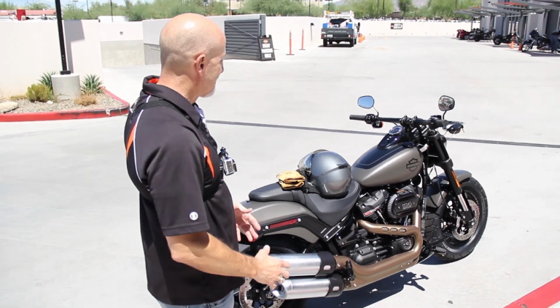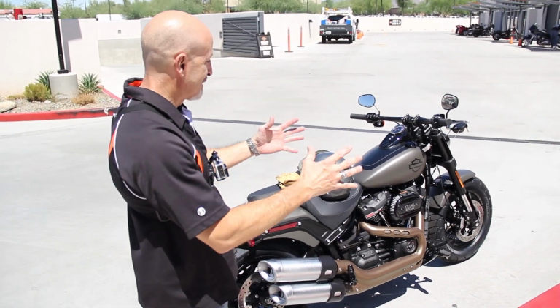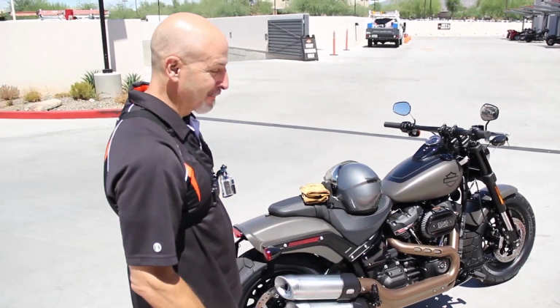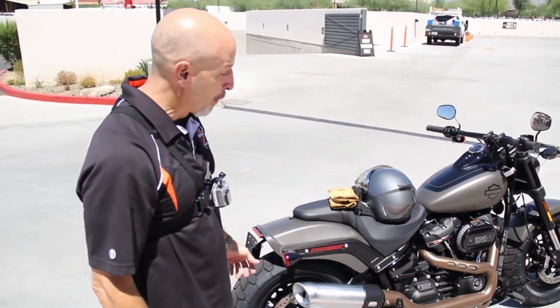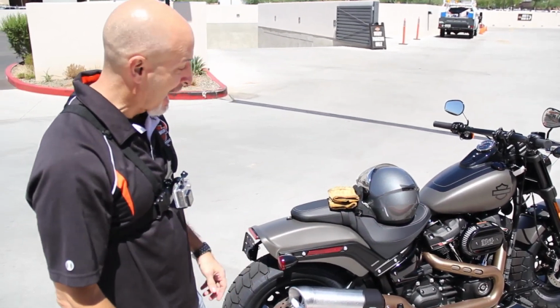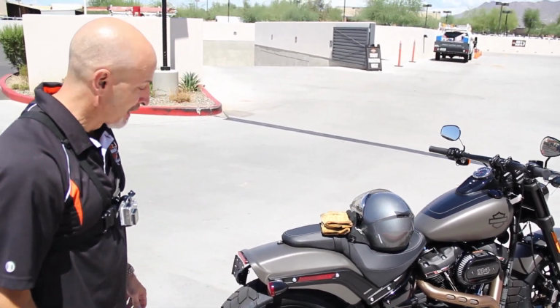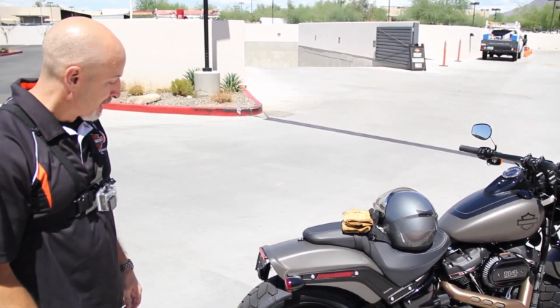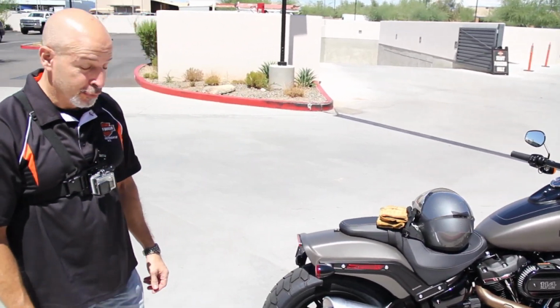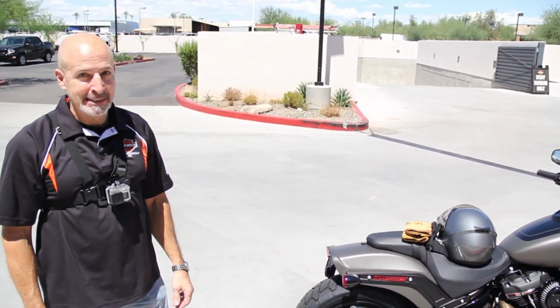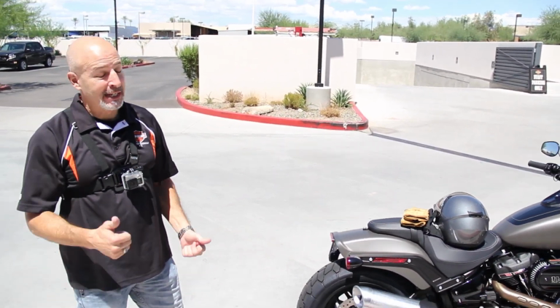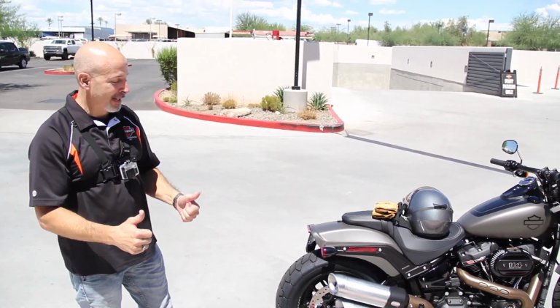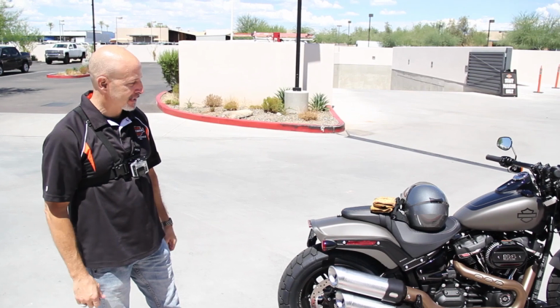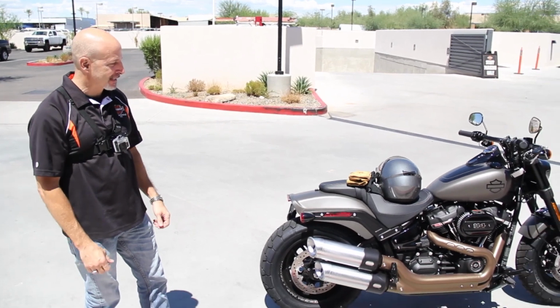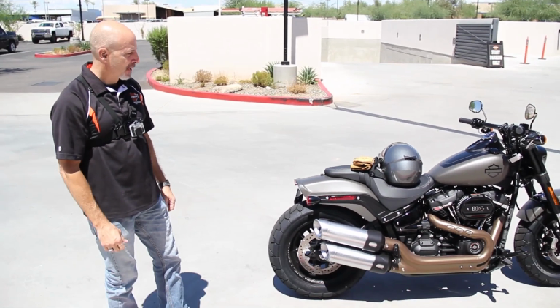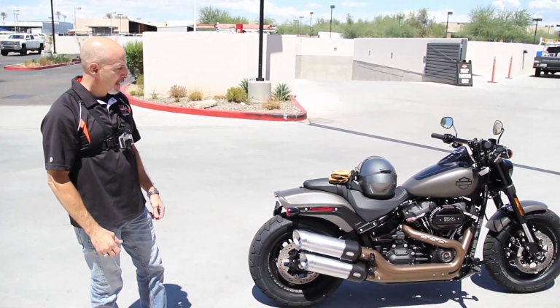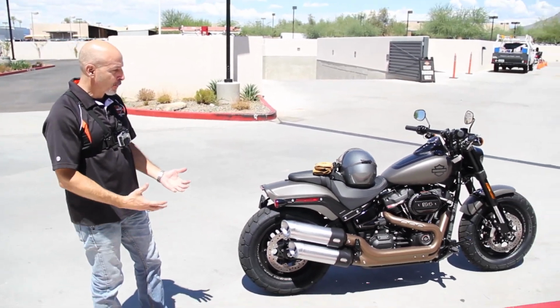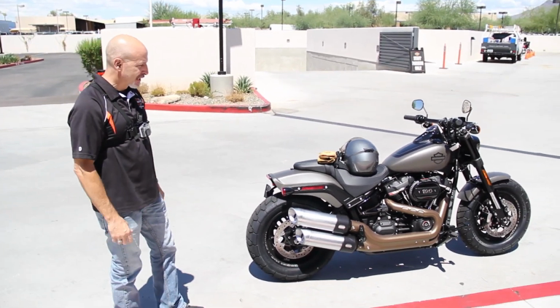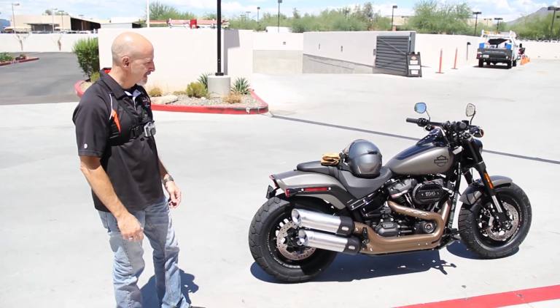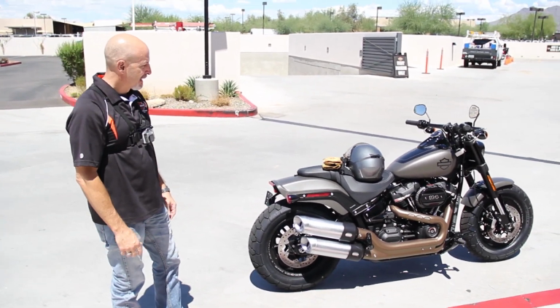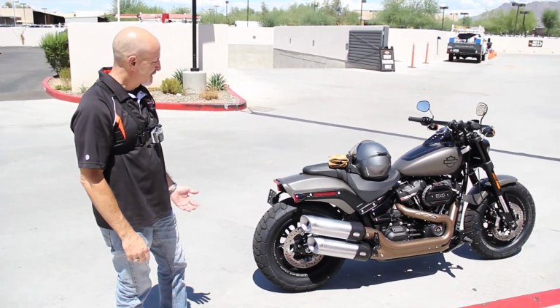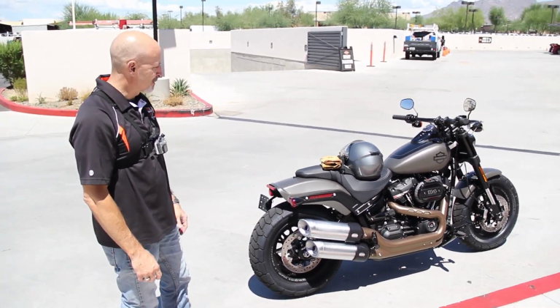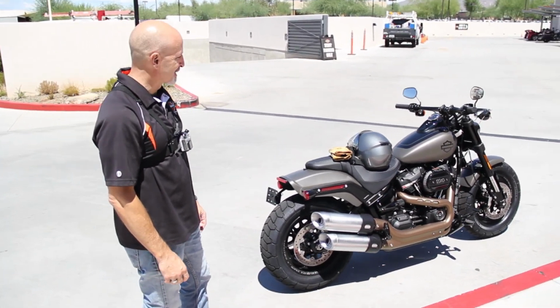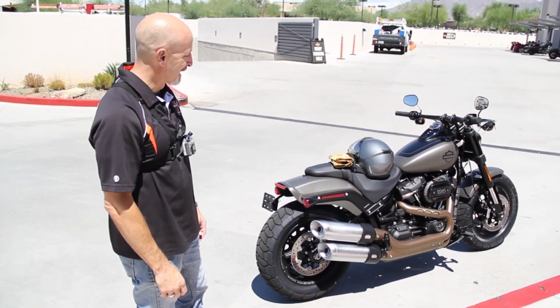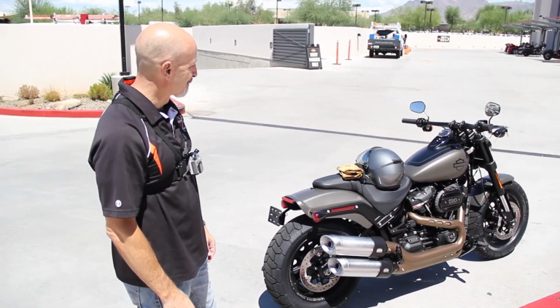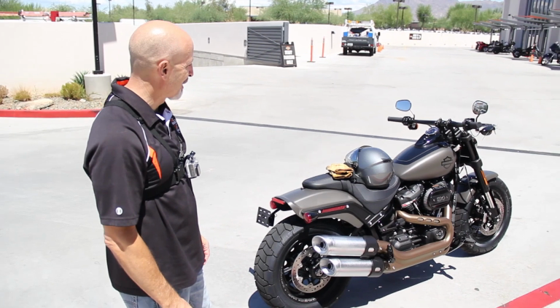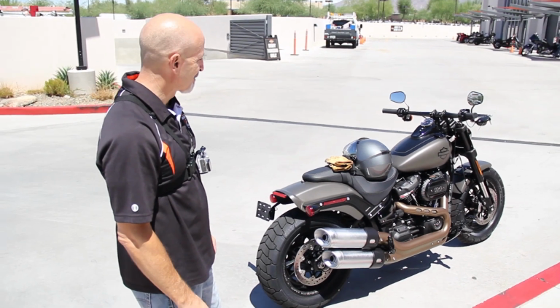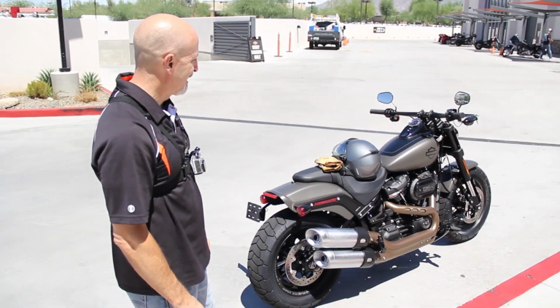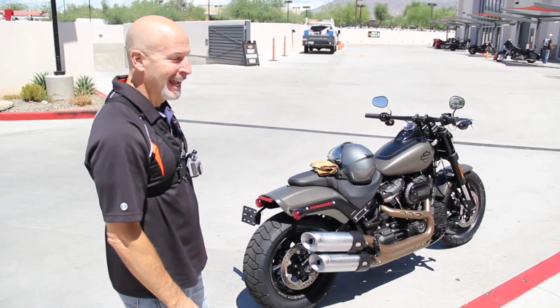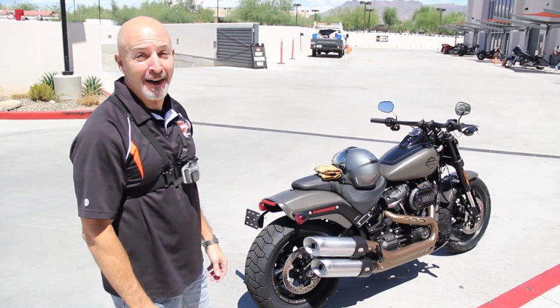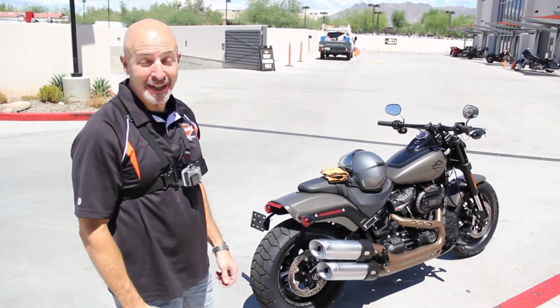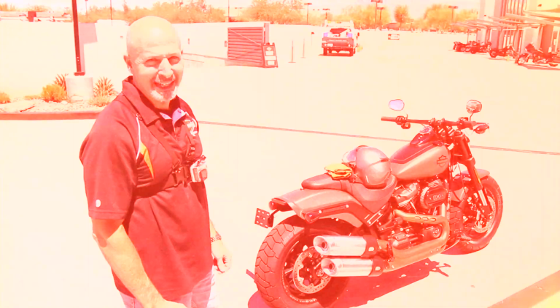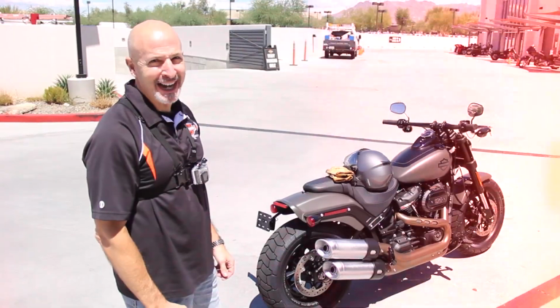I felt open out there. The brakes were extremely responsive. Foot position — this was just a really comfortable bike to ride and a fun bike to ride.